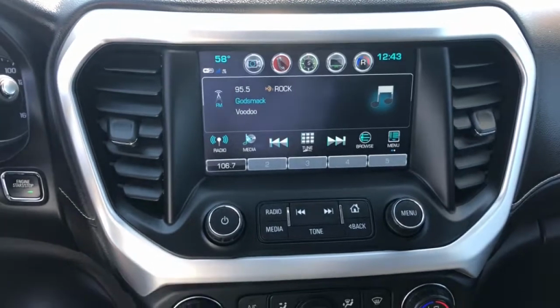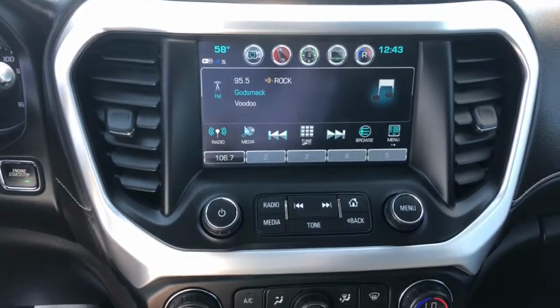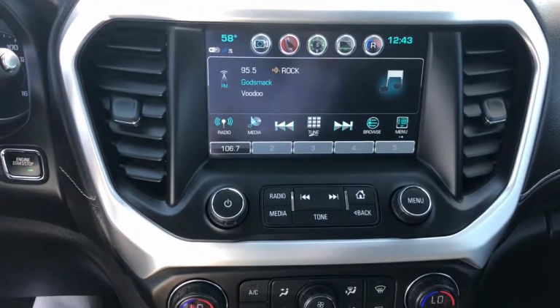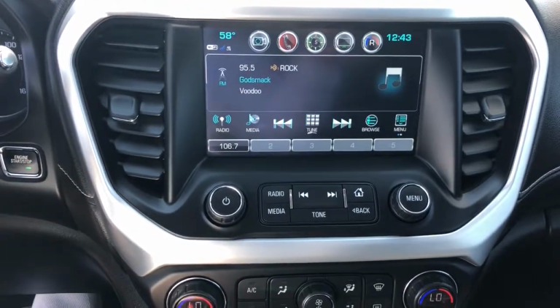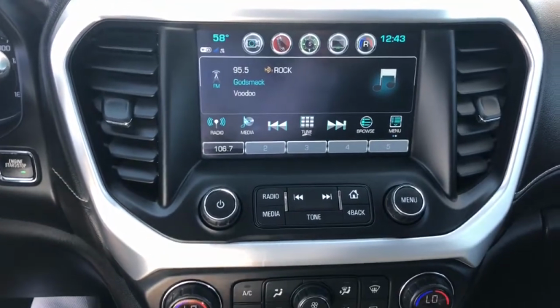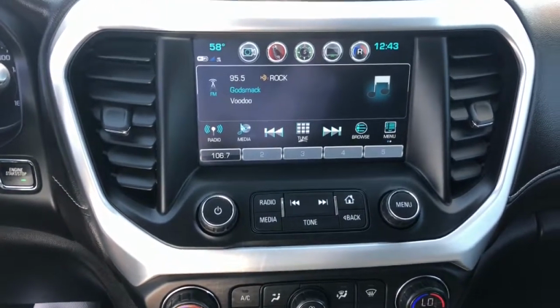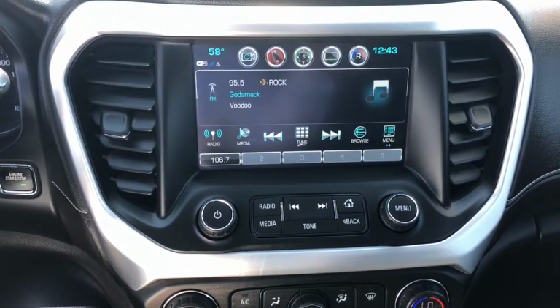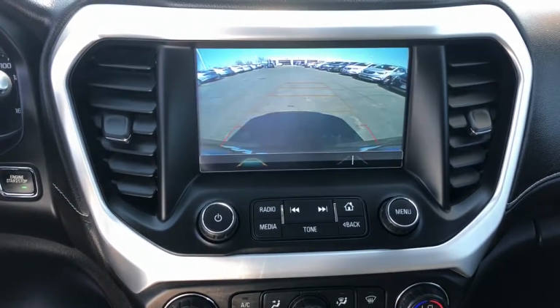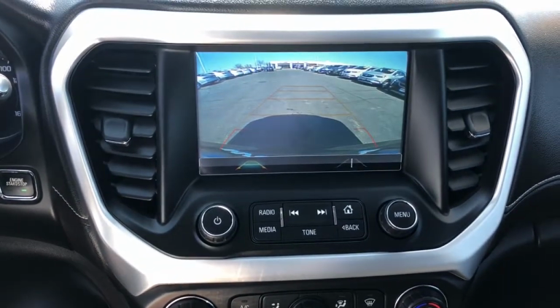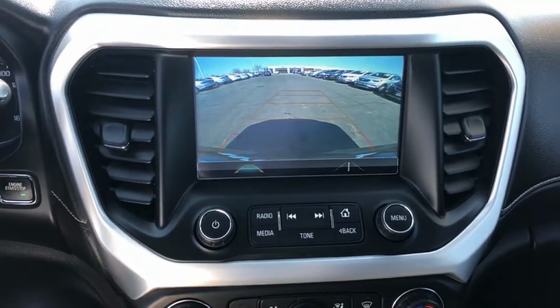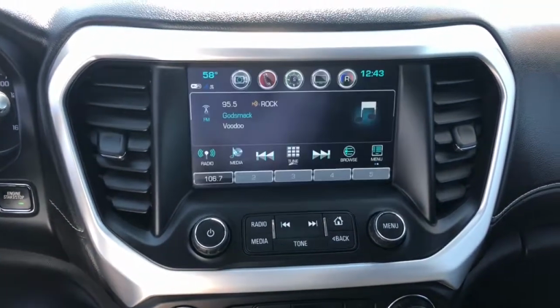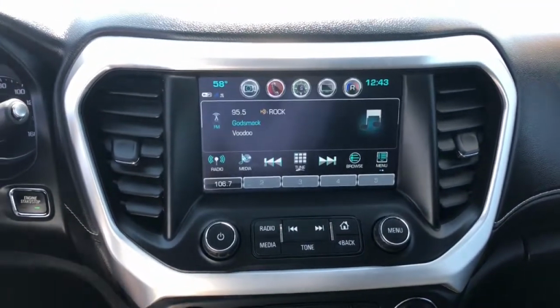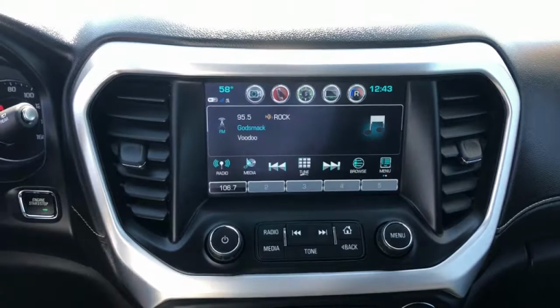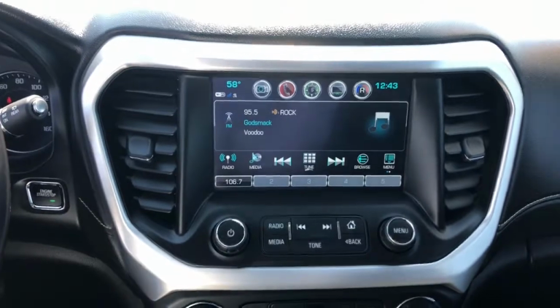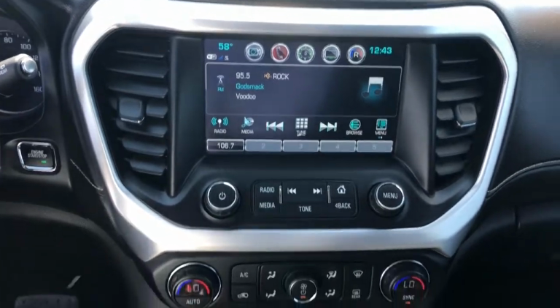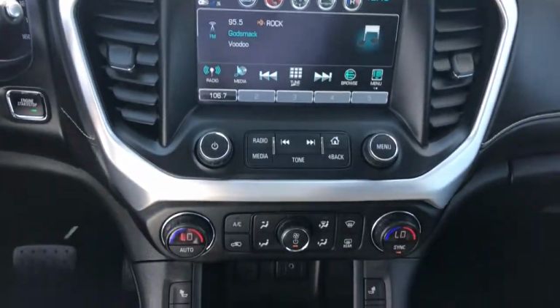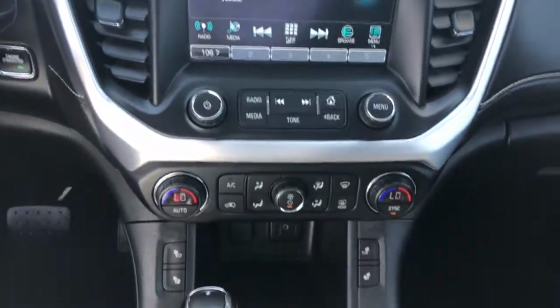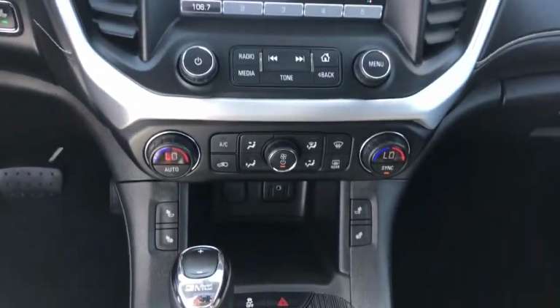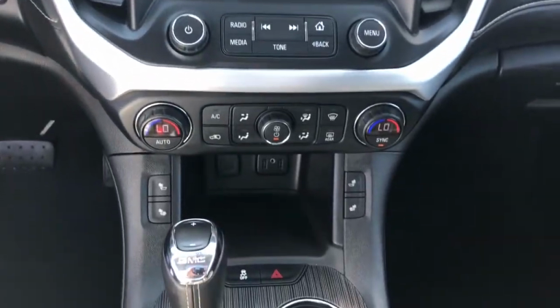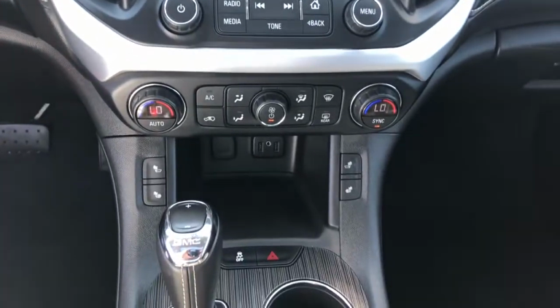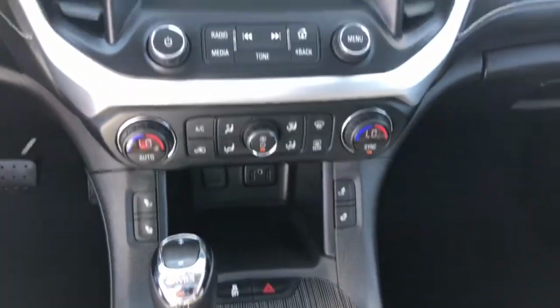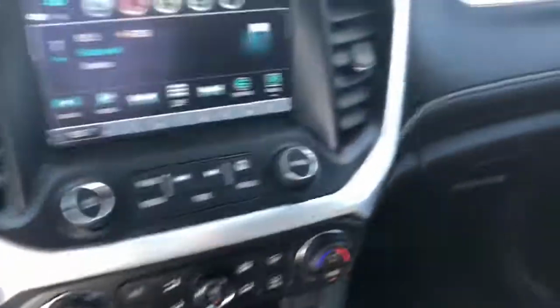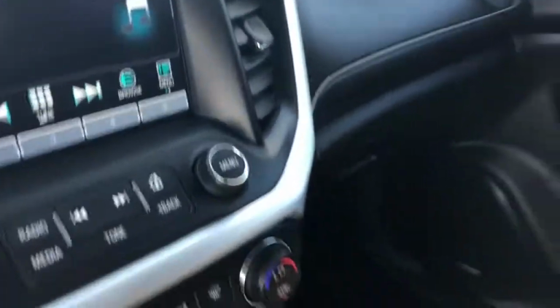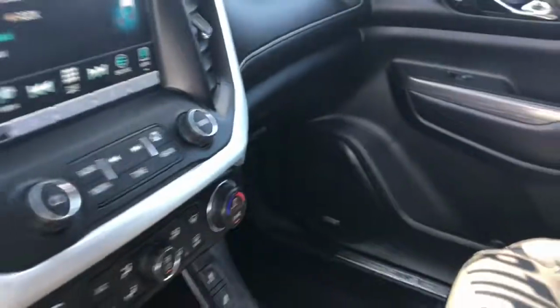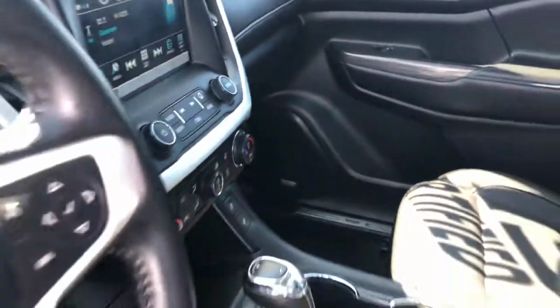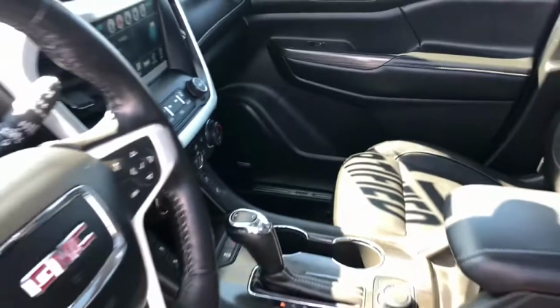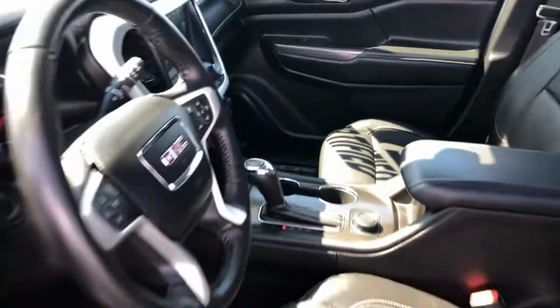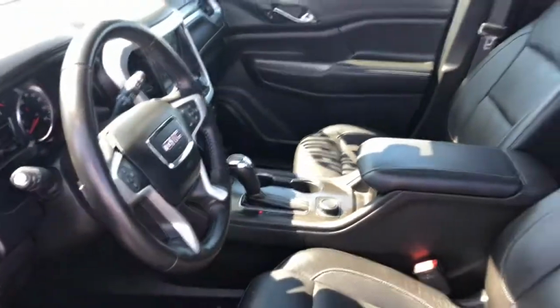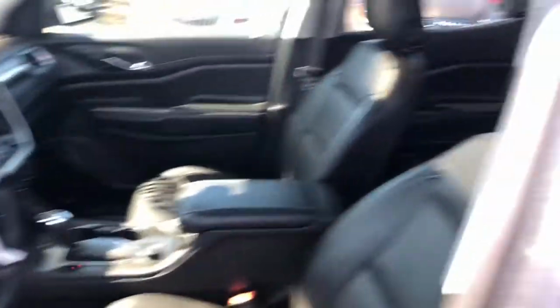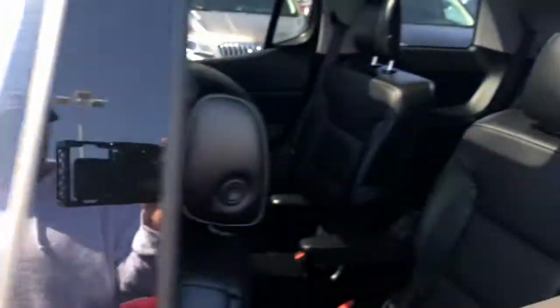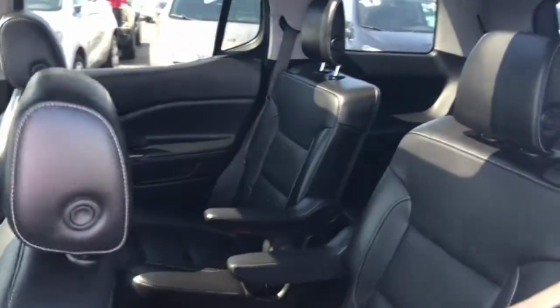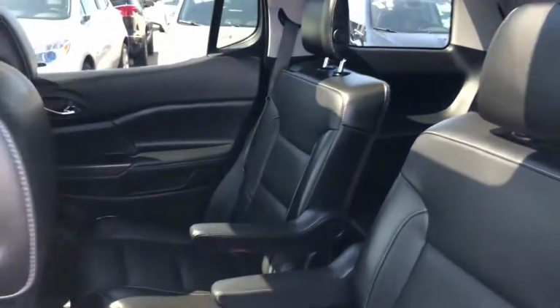Keyless entry, satellite radio, premium sound system, keyless start, power liftgate, heated mirrors, power passenger seat, fog lamps, remote engine start, backup camera.